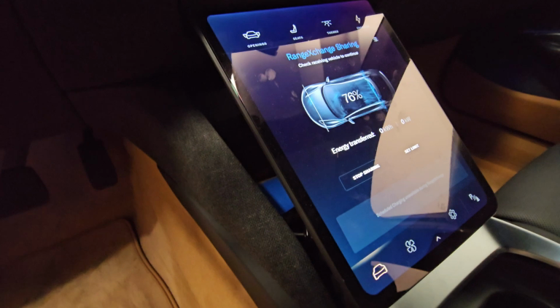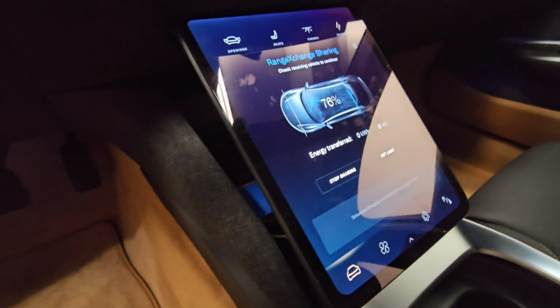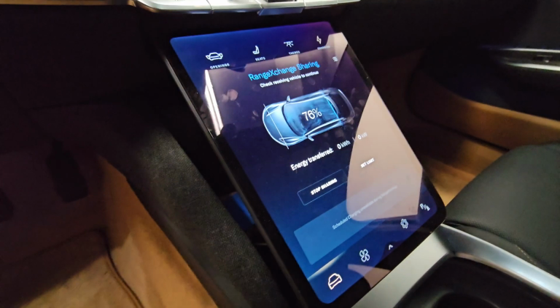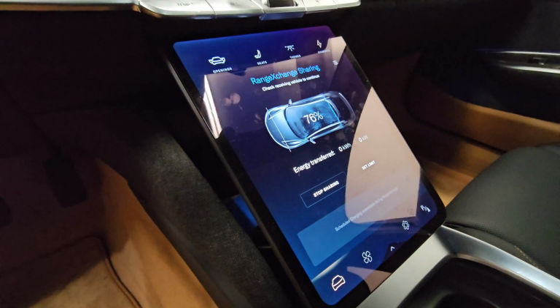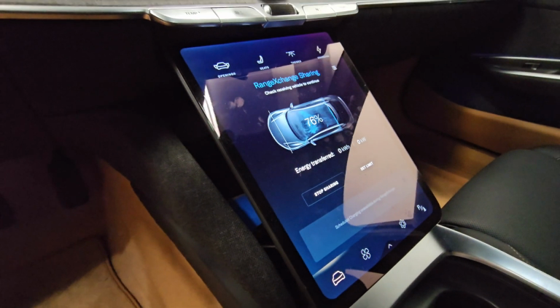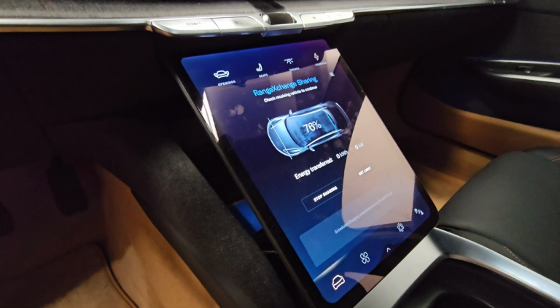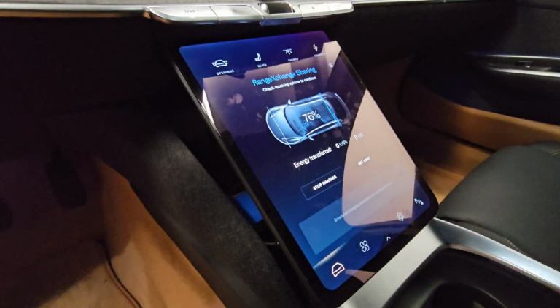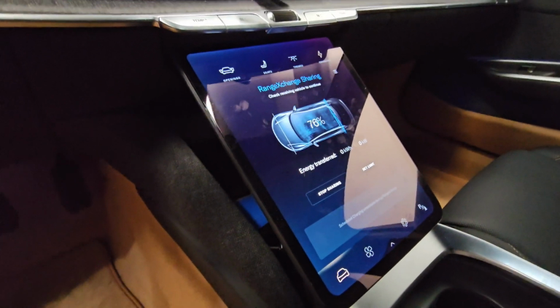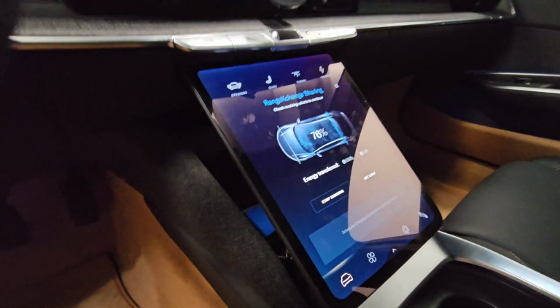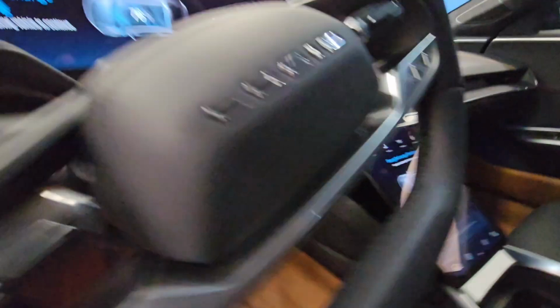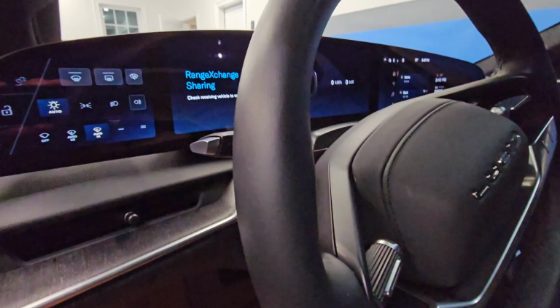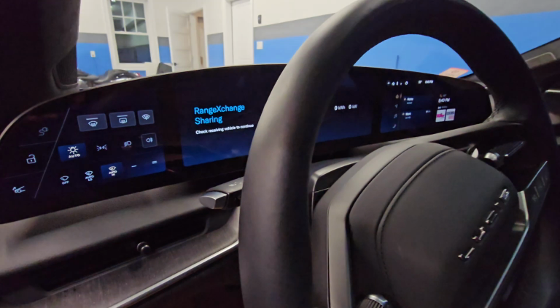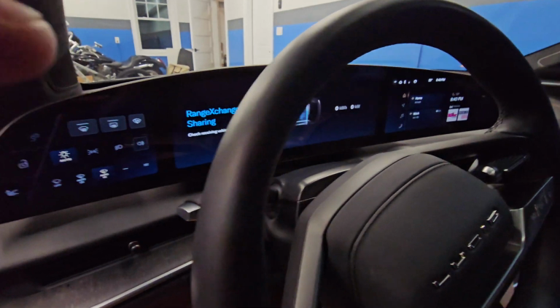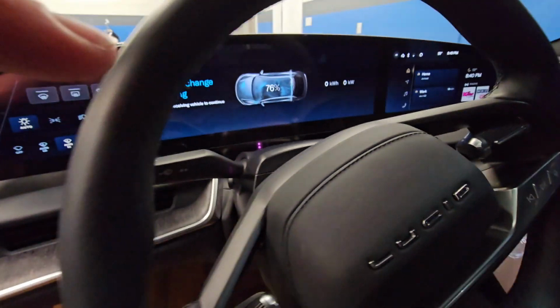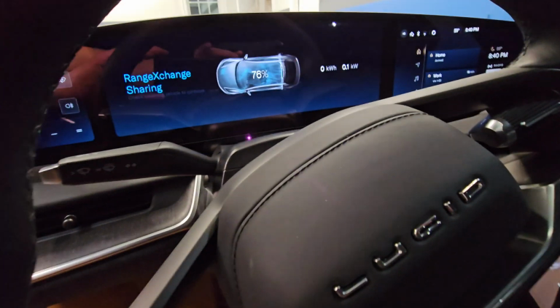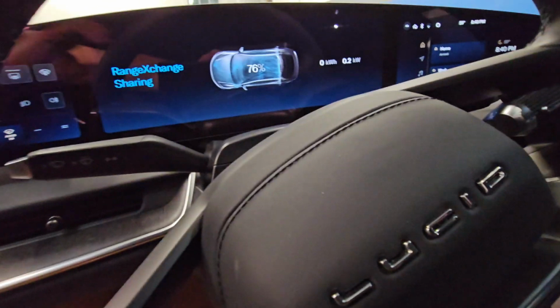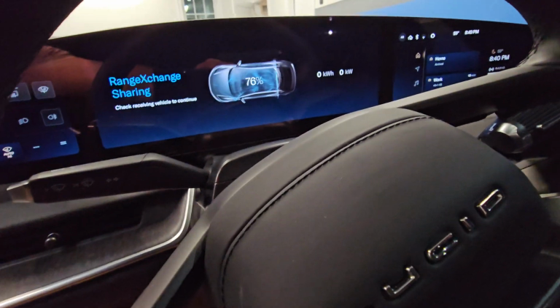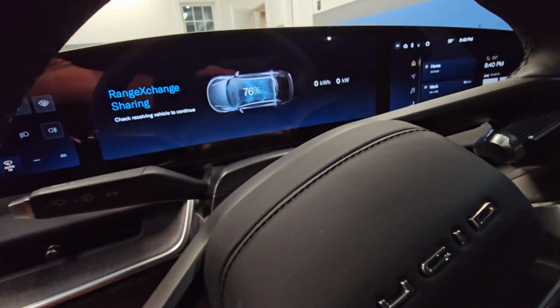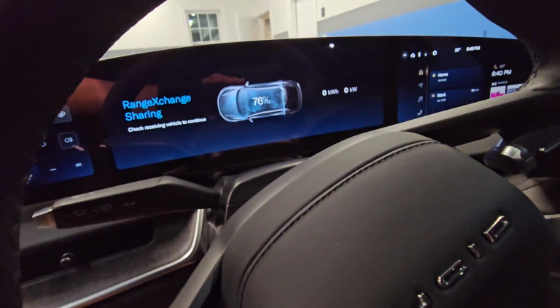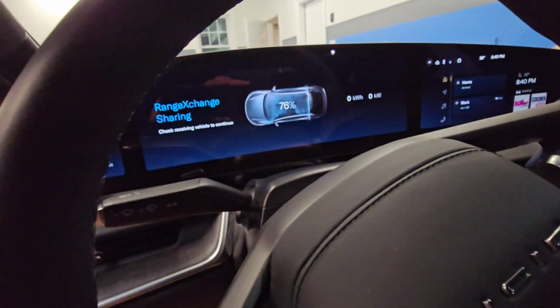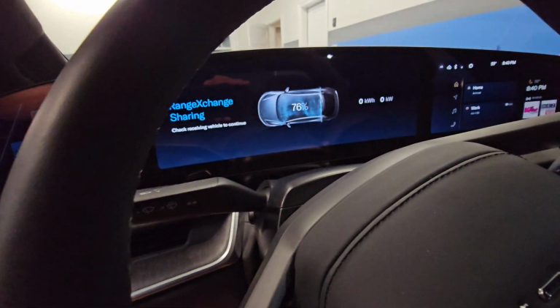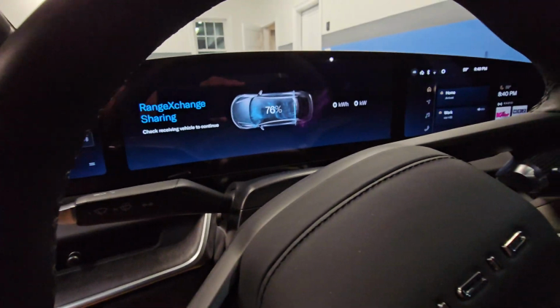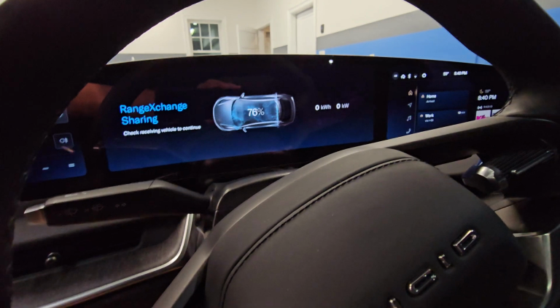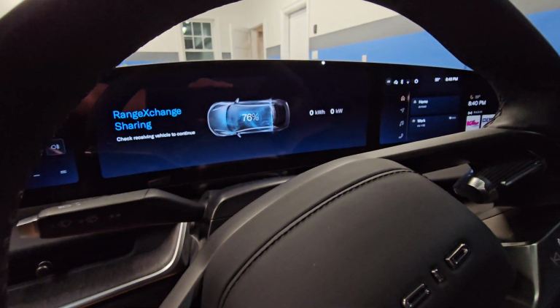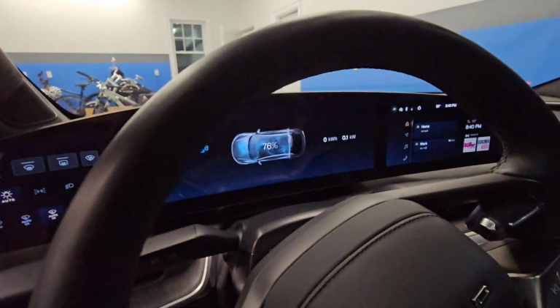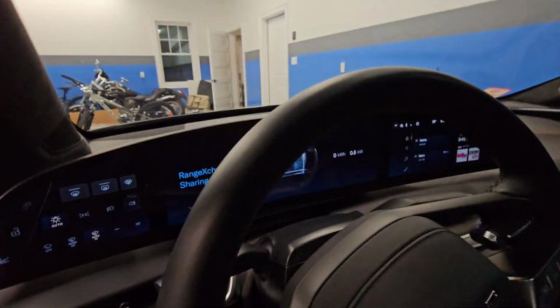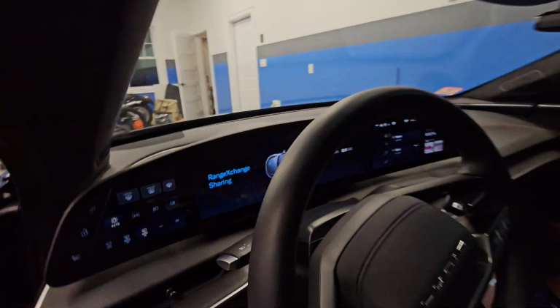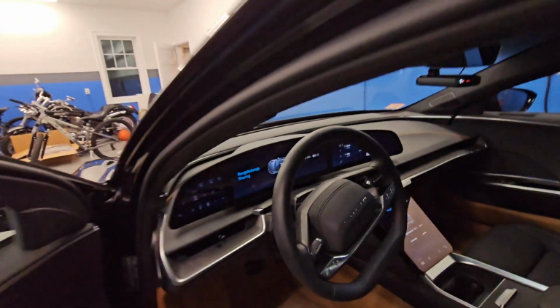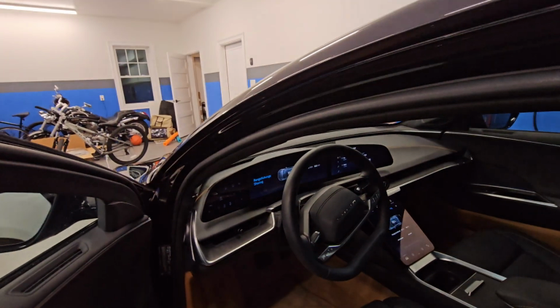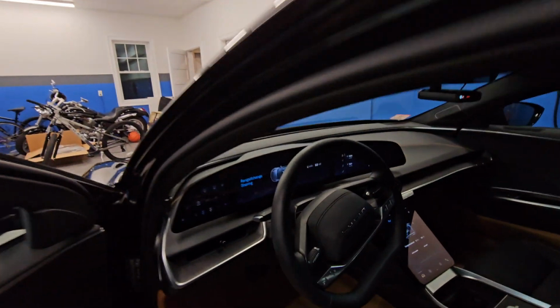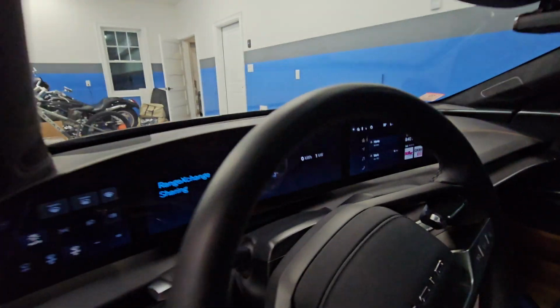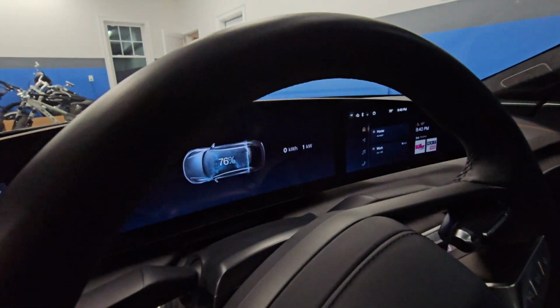Once you set how much of your battery you want to give away, let's see what's going on in the receiving. Here we go — 0.4 kilowatt.